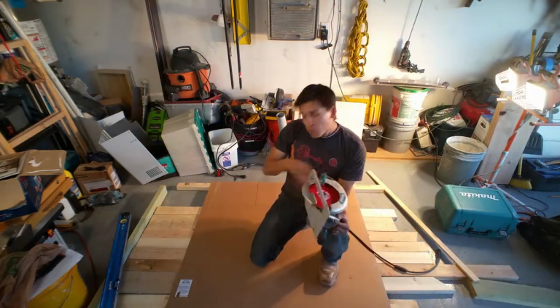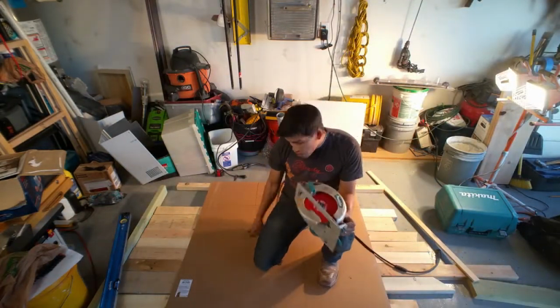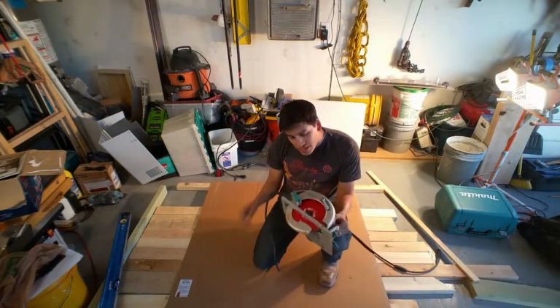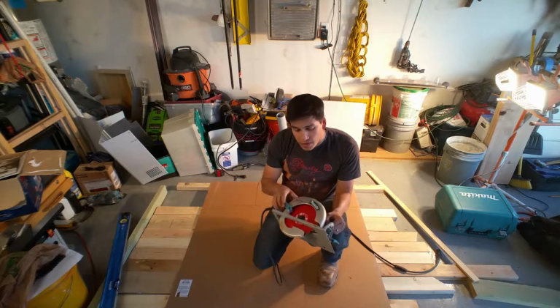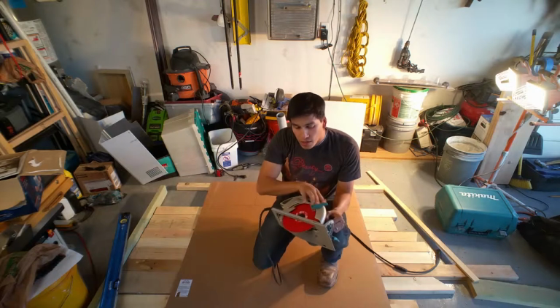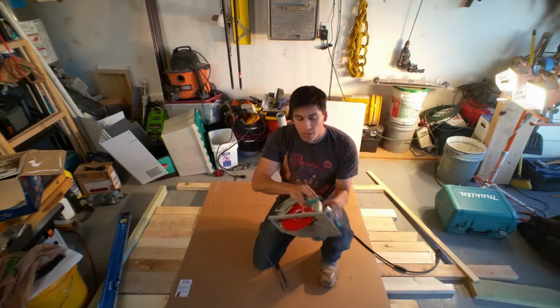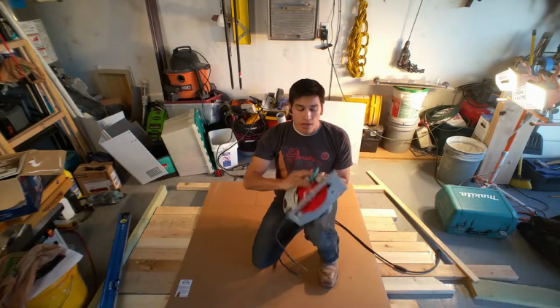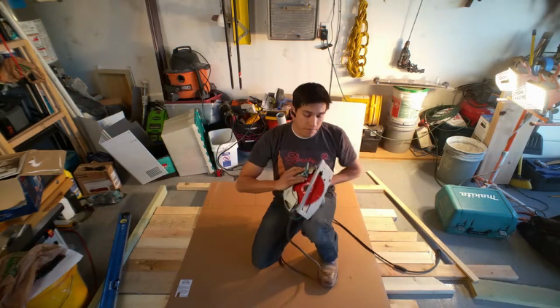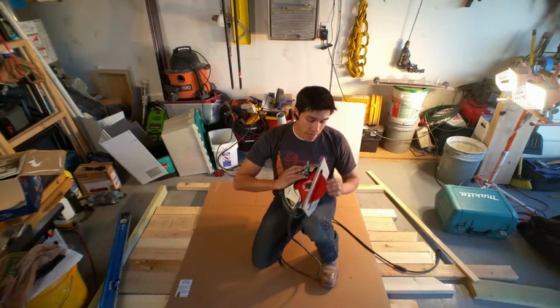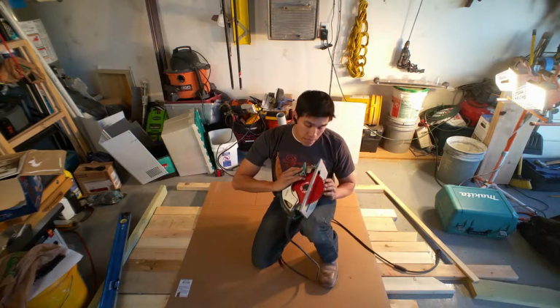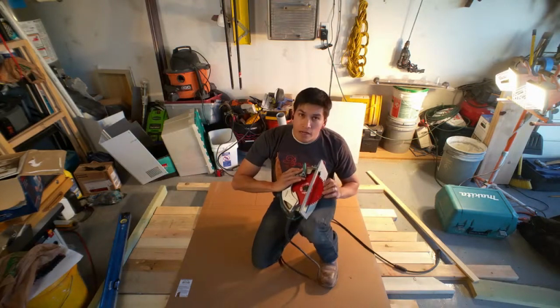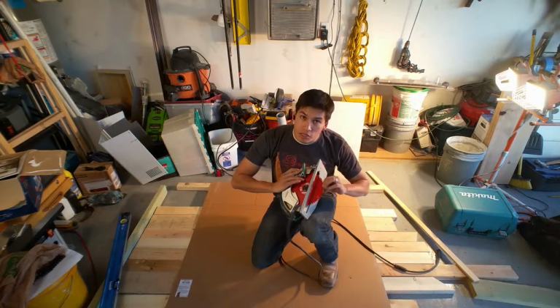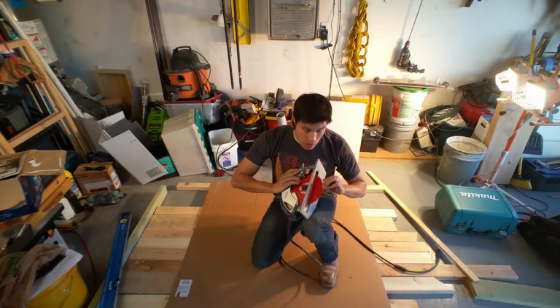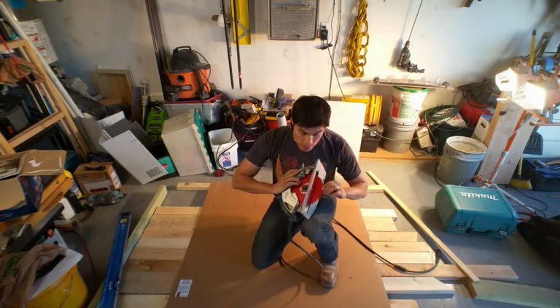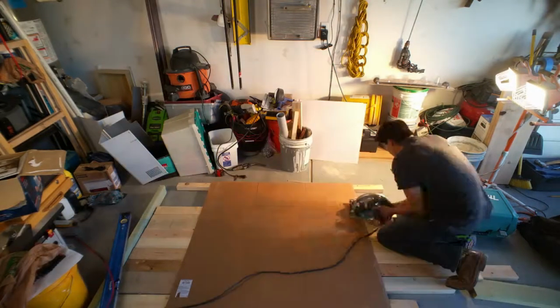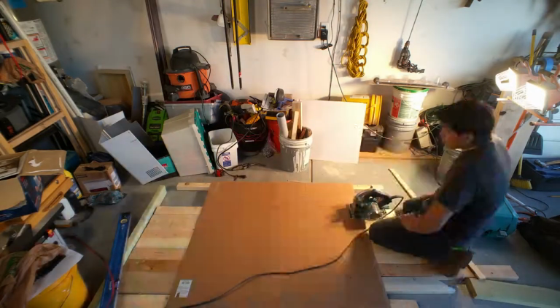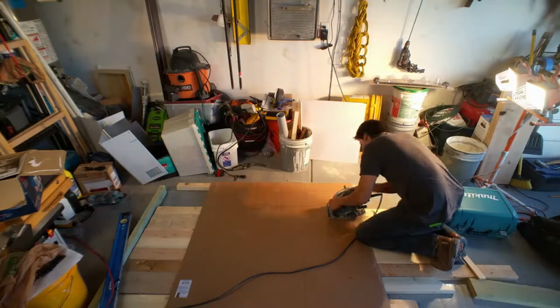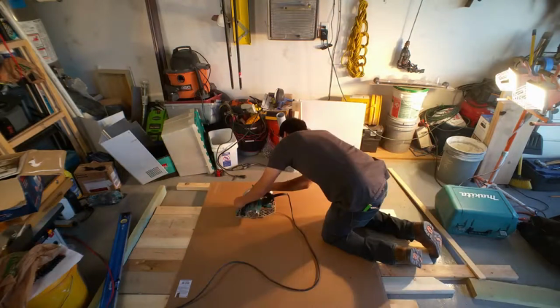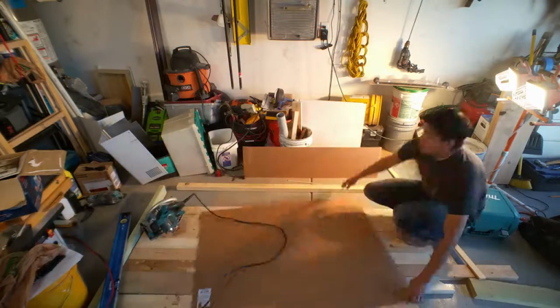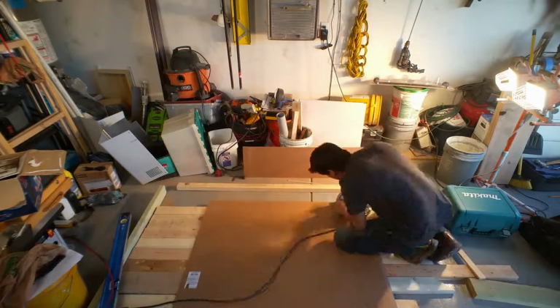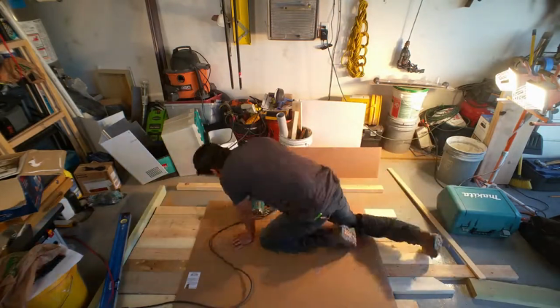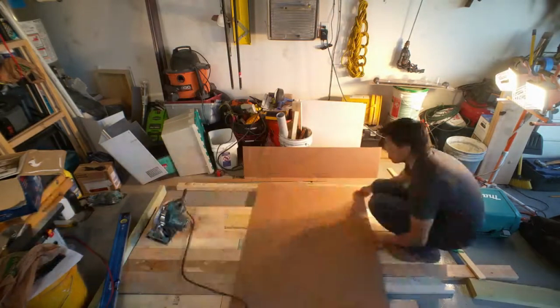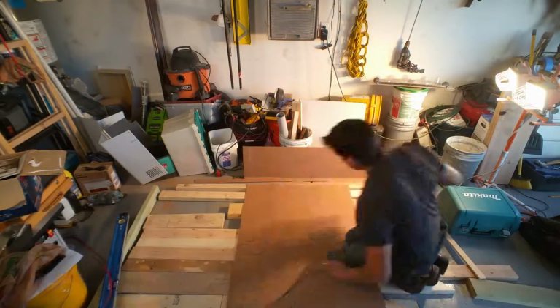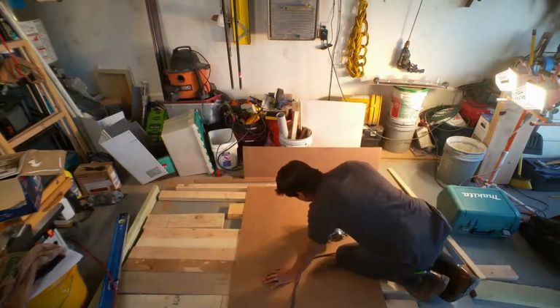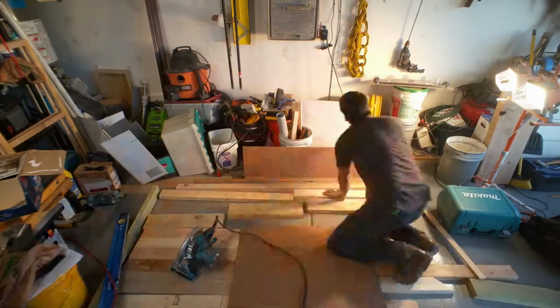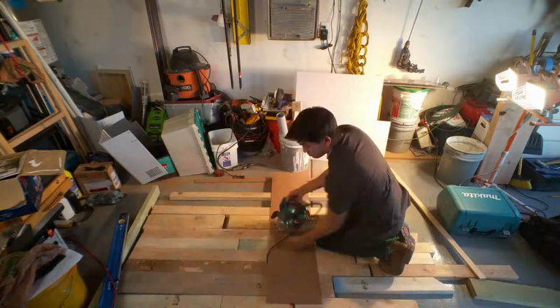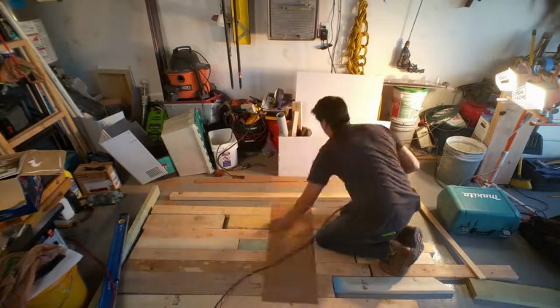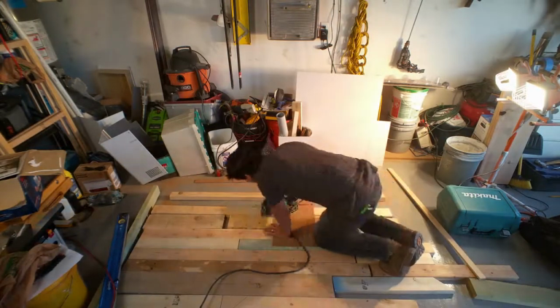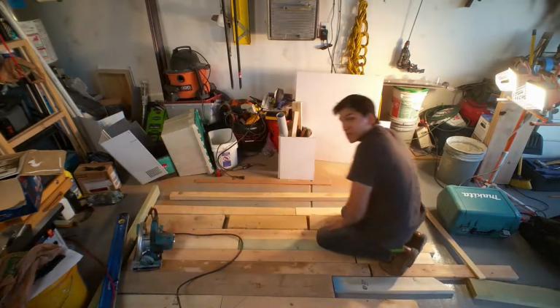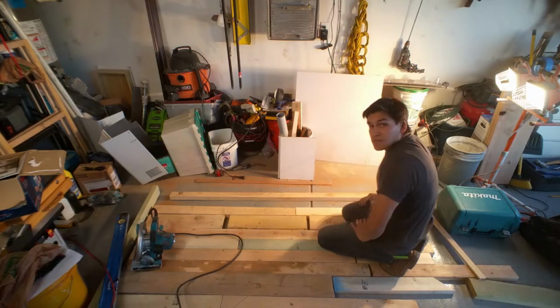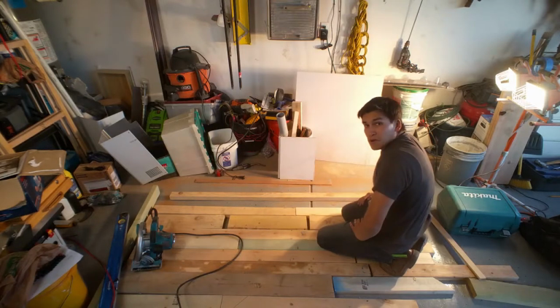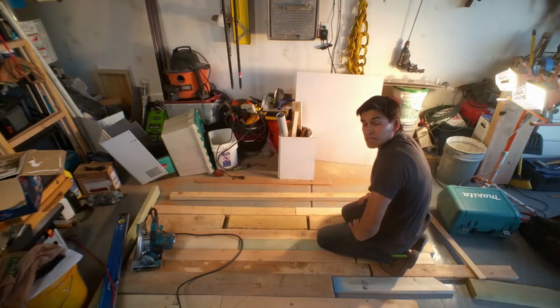When you're cutting a board like this, it definitely helps to have a finer blade, not just your standard construction blade. That's it for our big cuts.